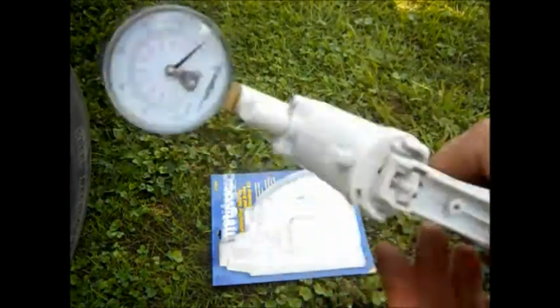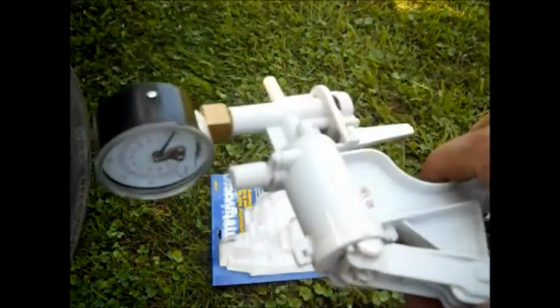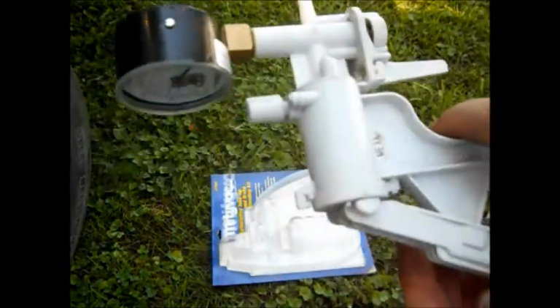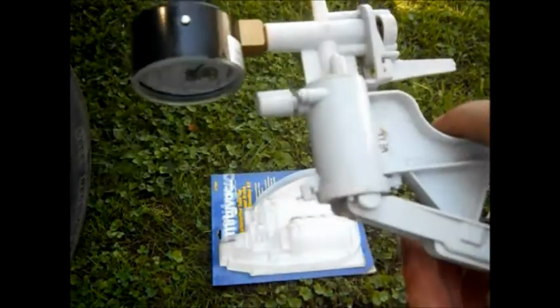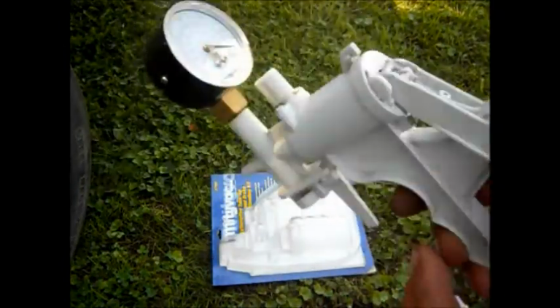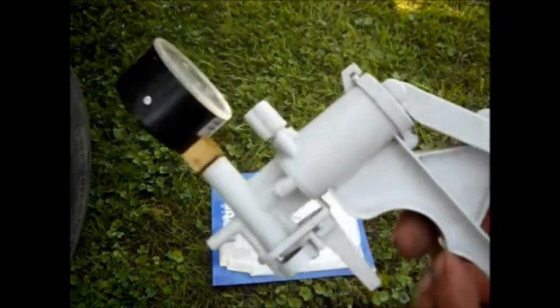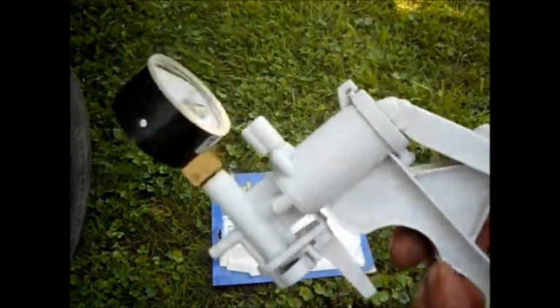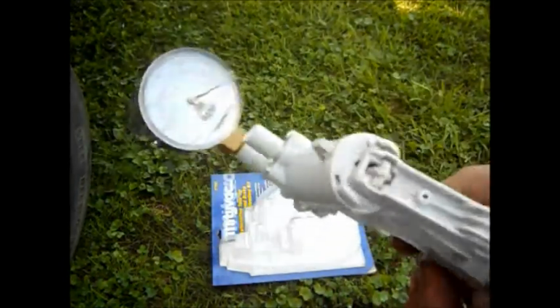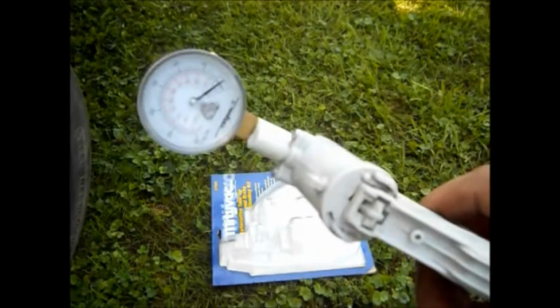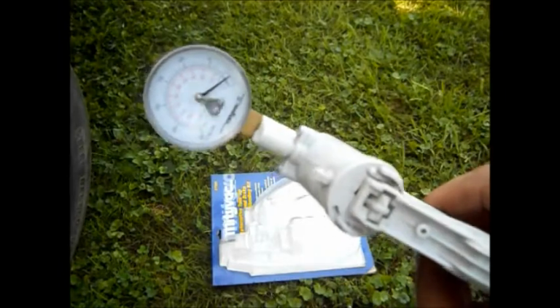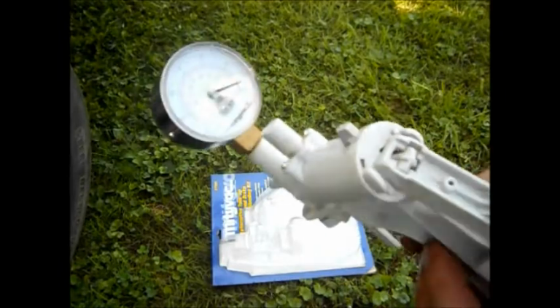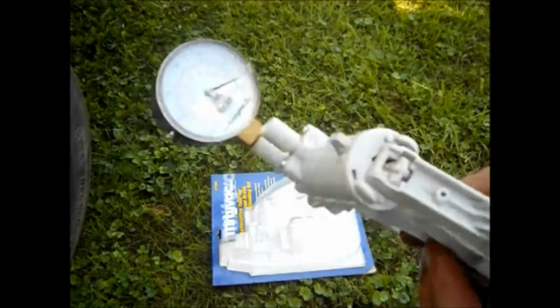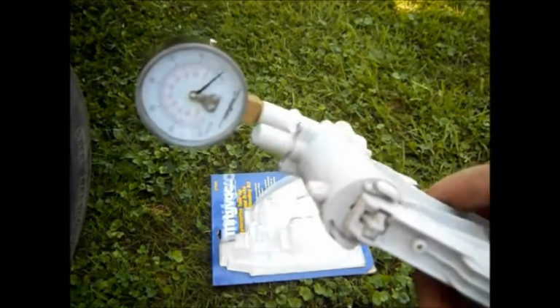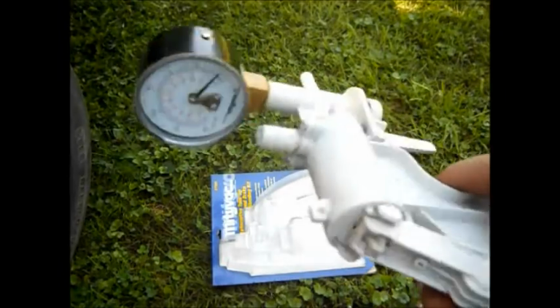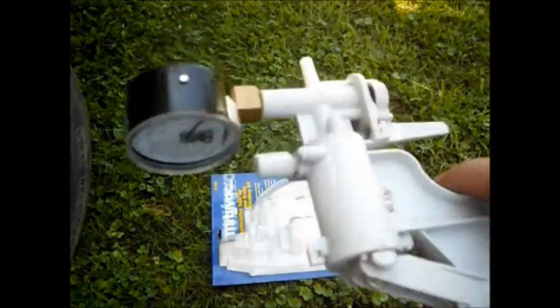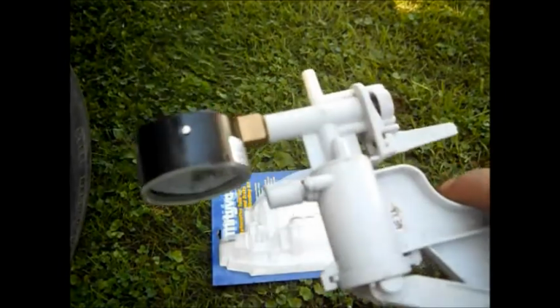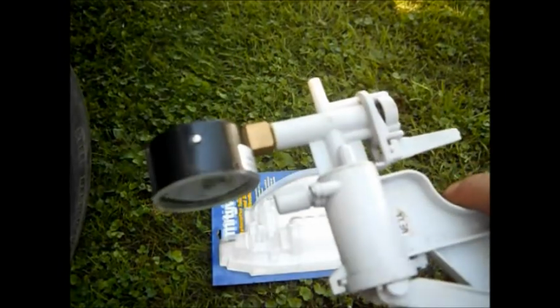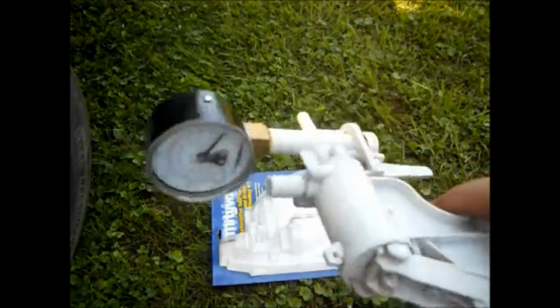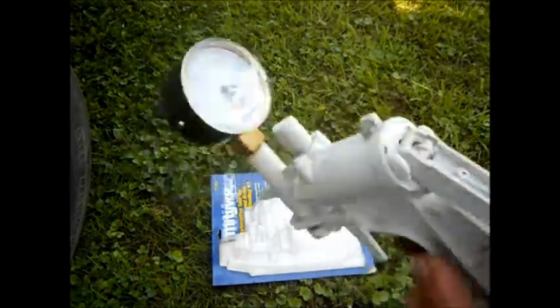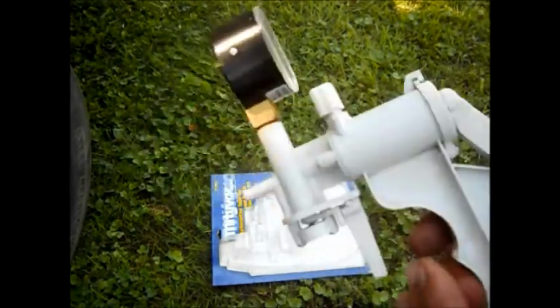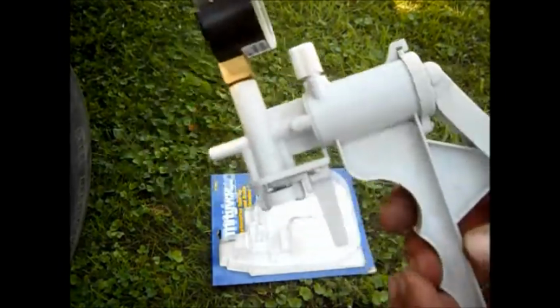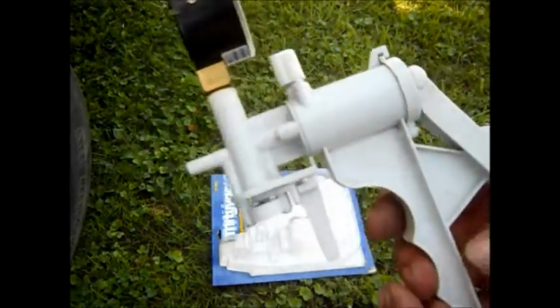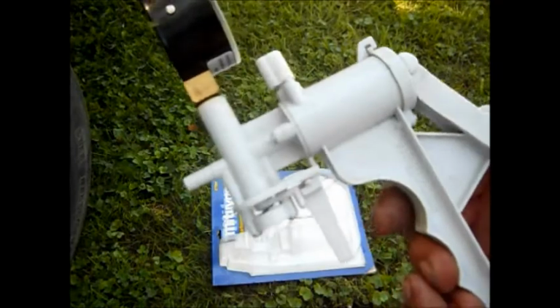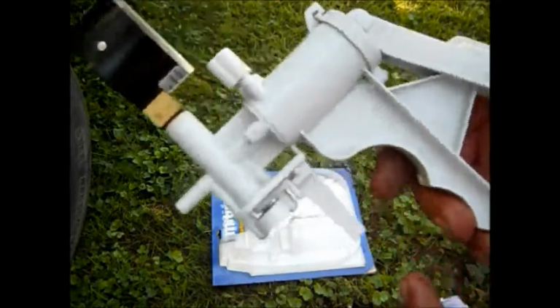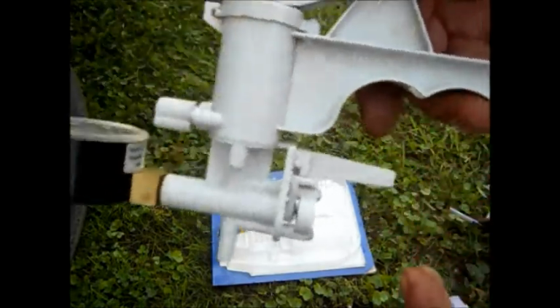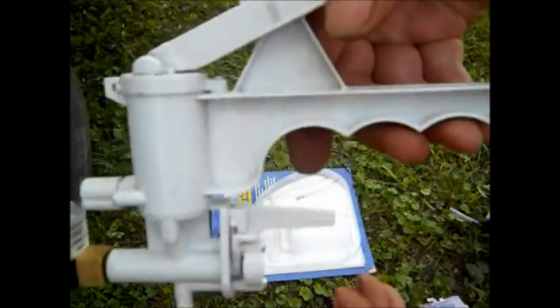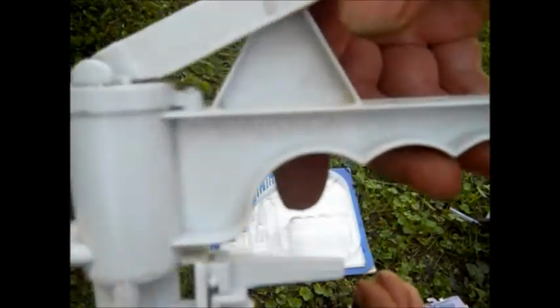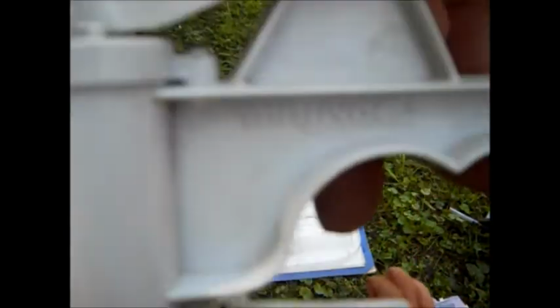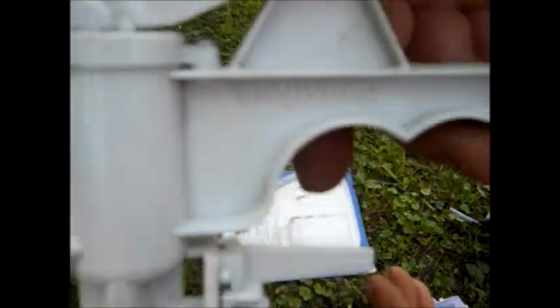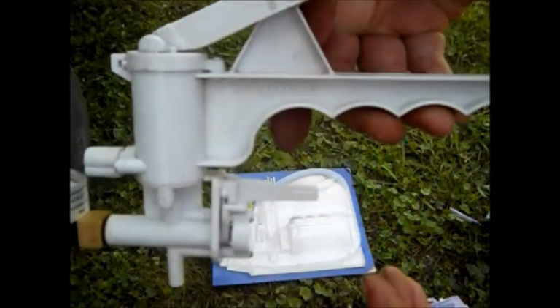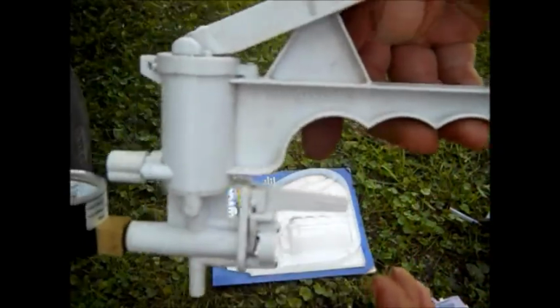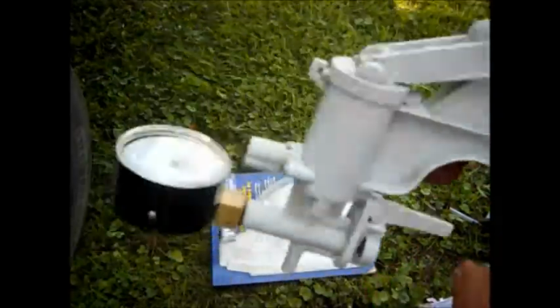Thanks for watching. Just a real quick how-to video. Might help somebody out if they're interested in getting one of these. Do not buy the El Cheapo — buy this one. Thanks for watching.